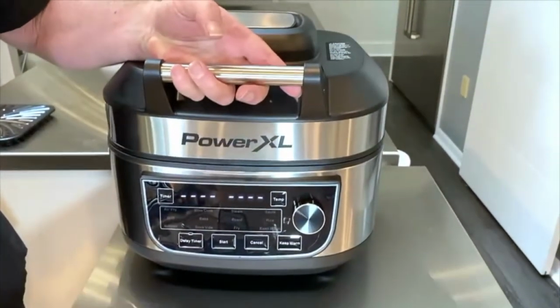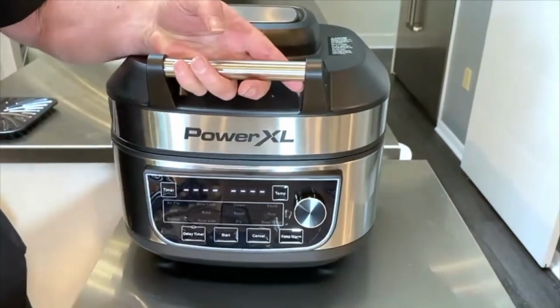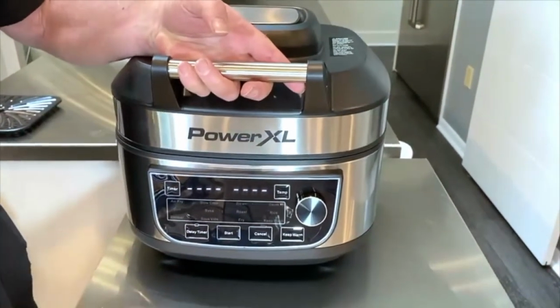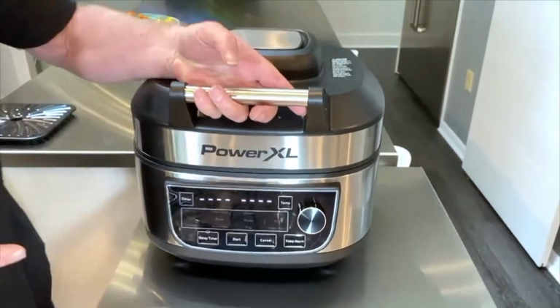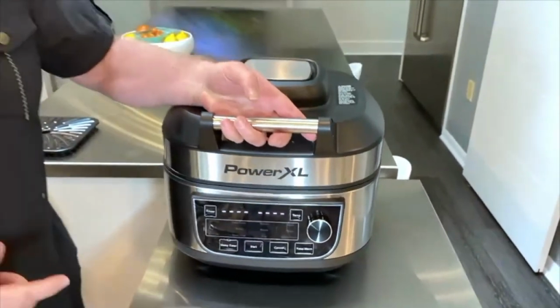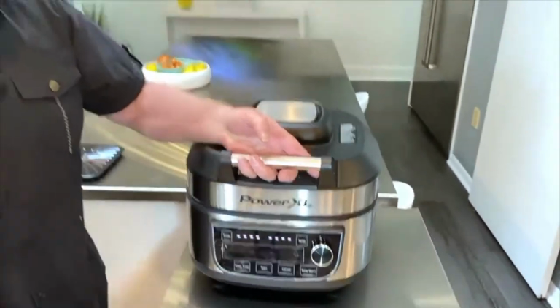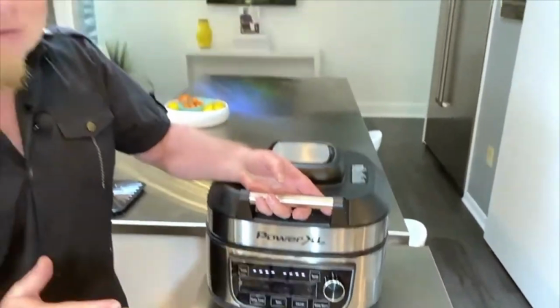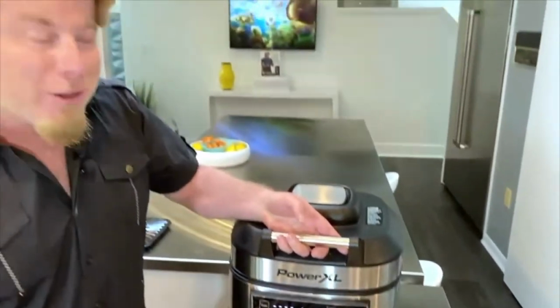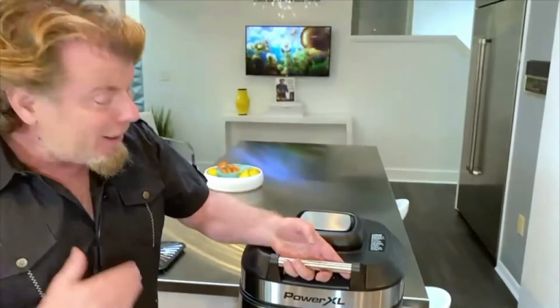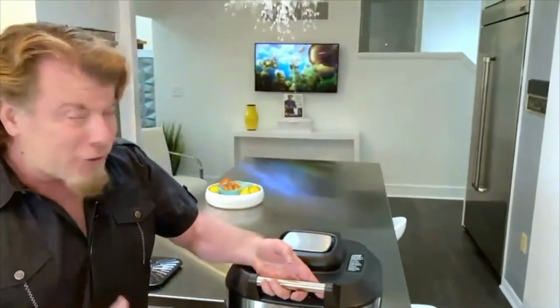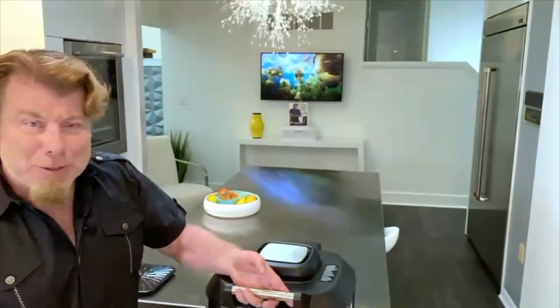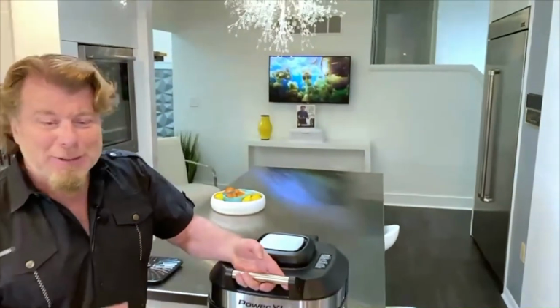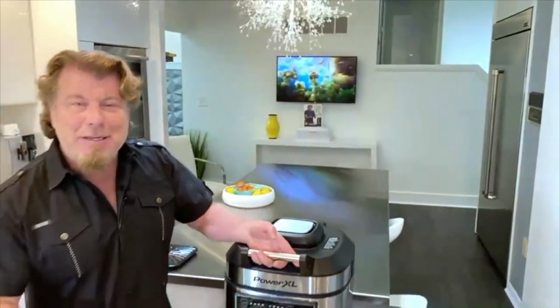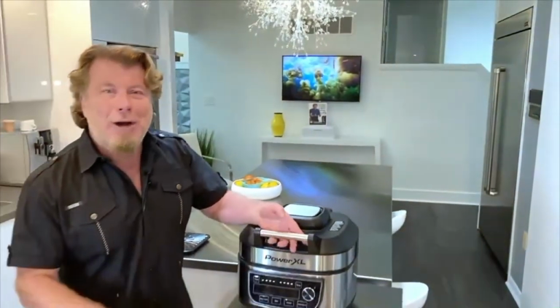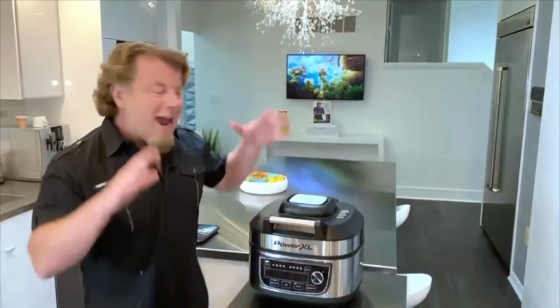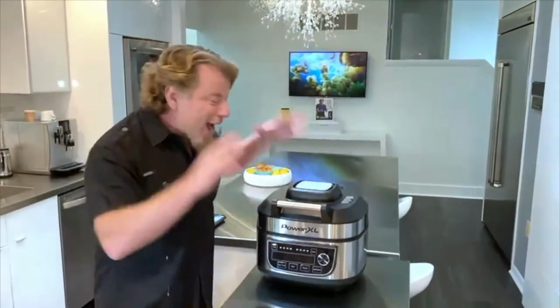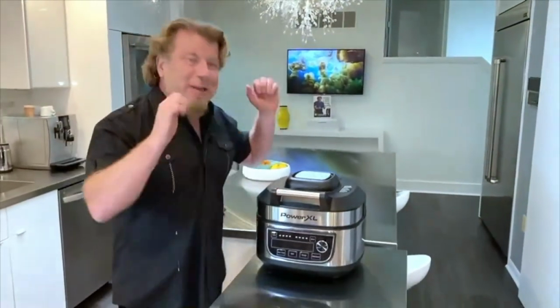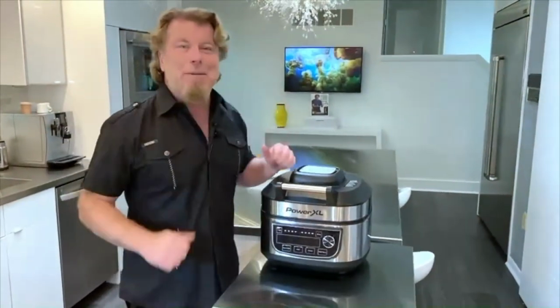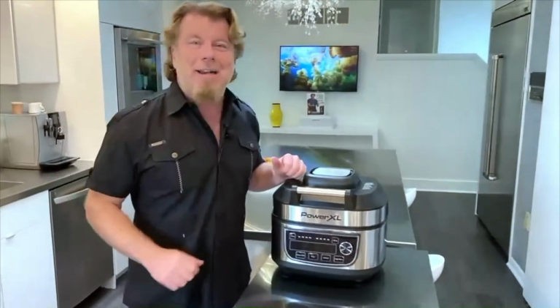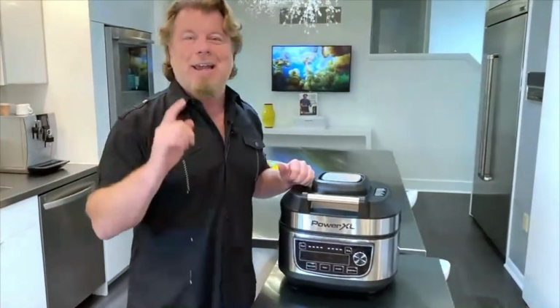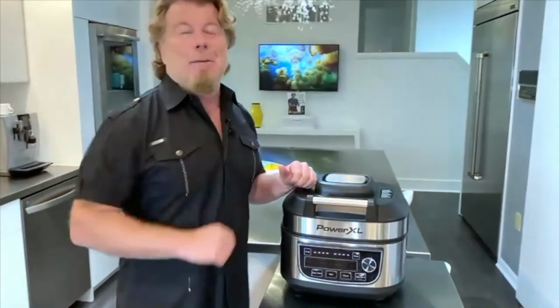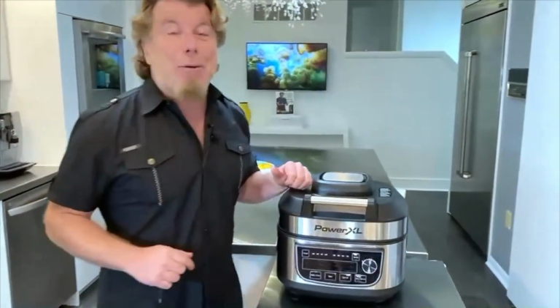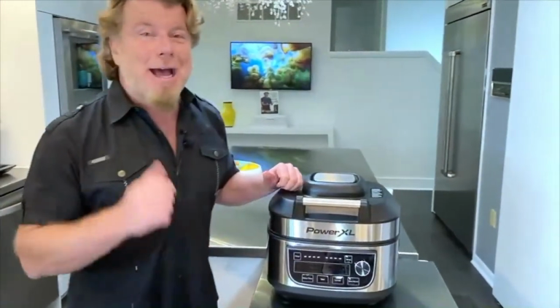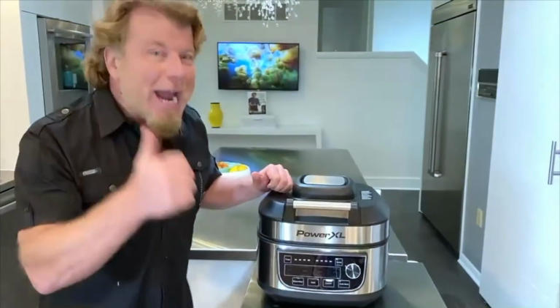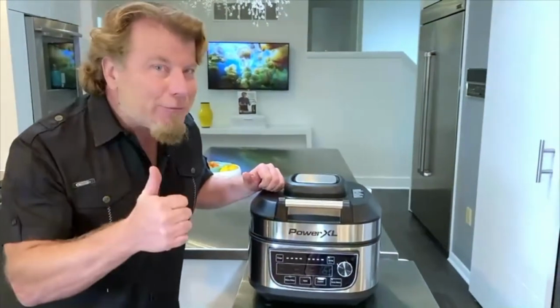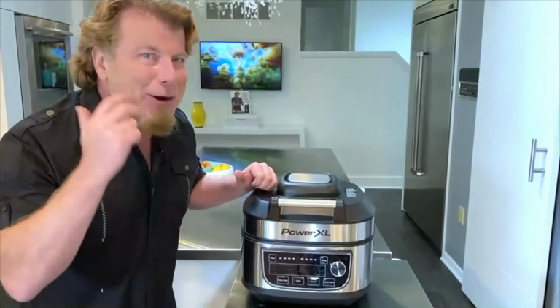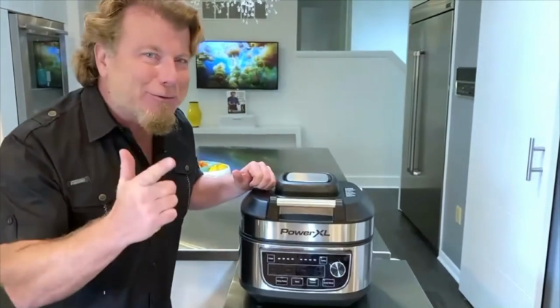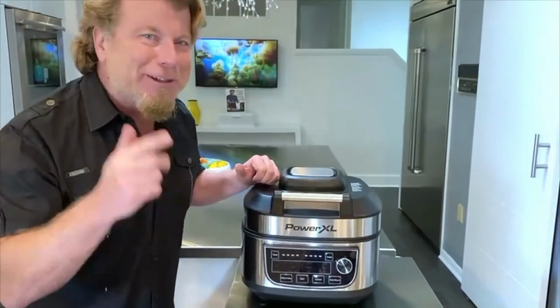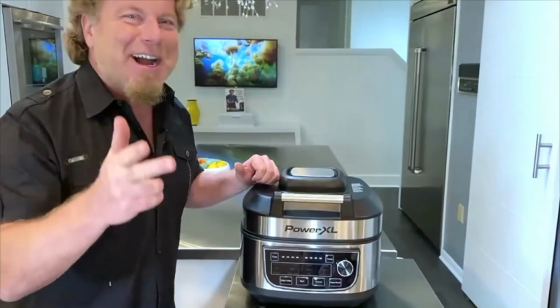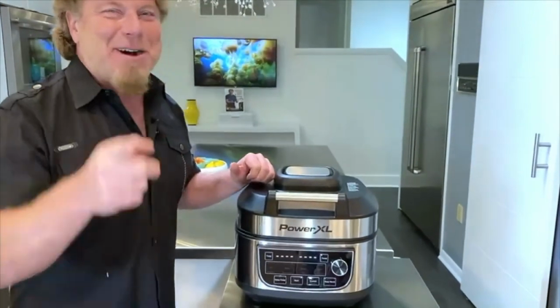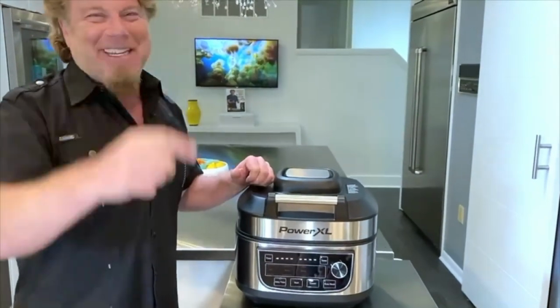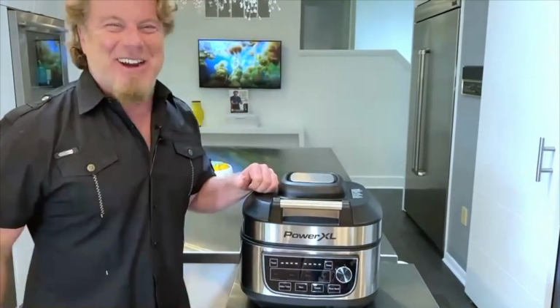So whether you're doing air frying, slow cooking, soups, stews — it doesn't matter. Everything can be done in the PowerXL air fryer grill combo. Enjoy it.